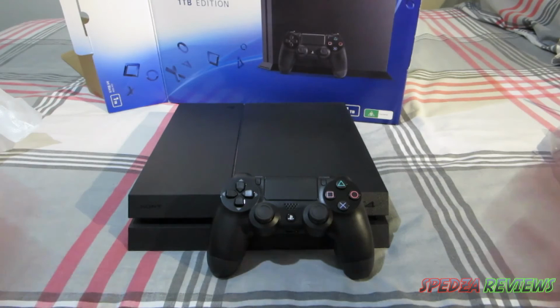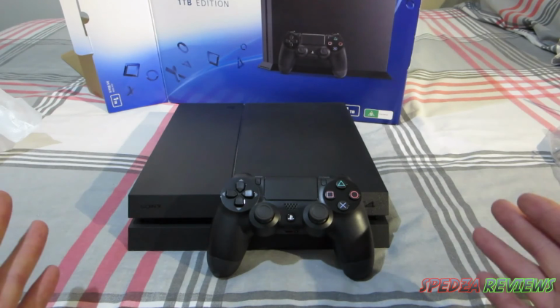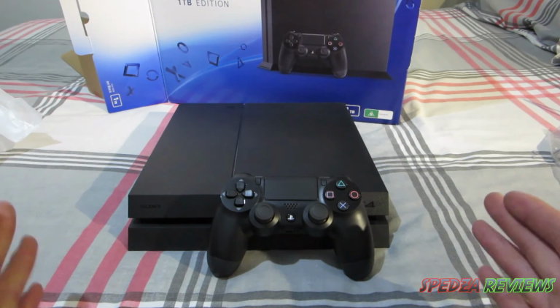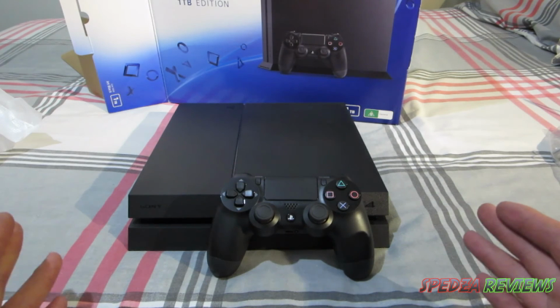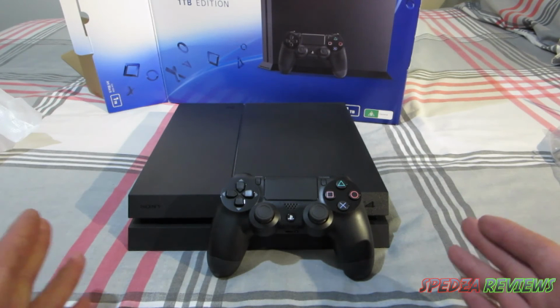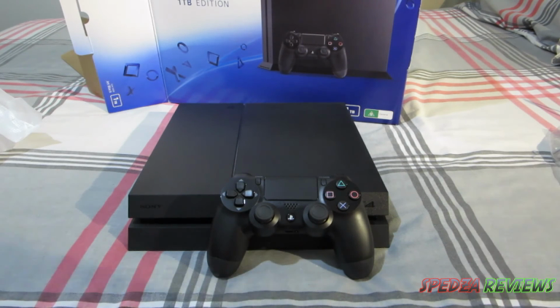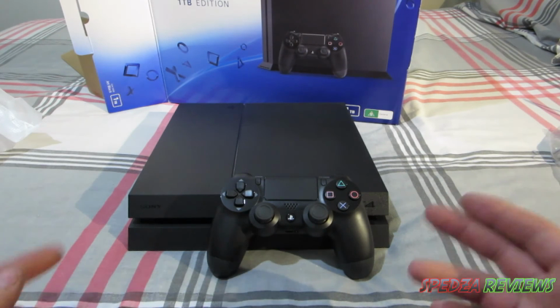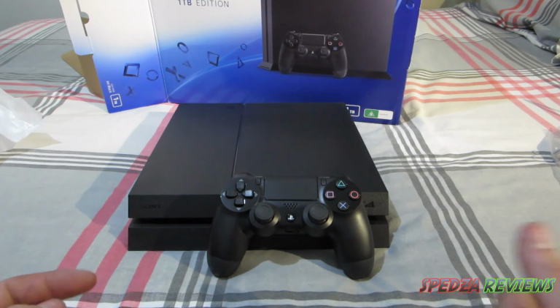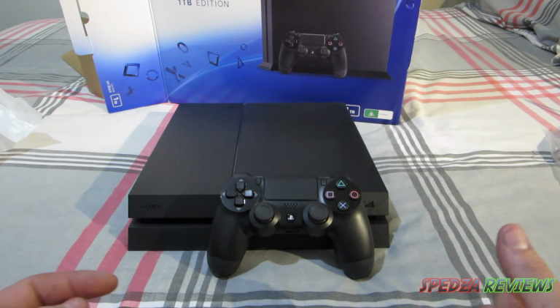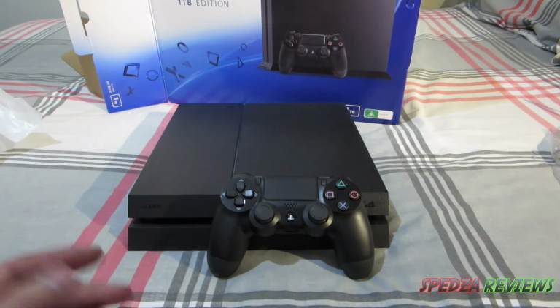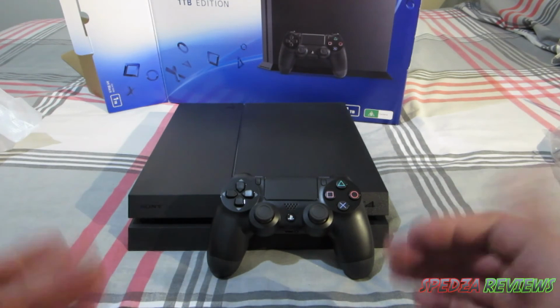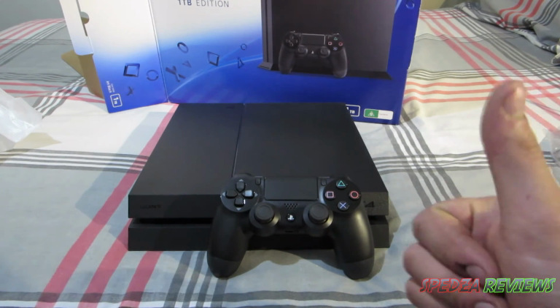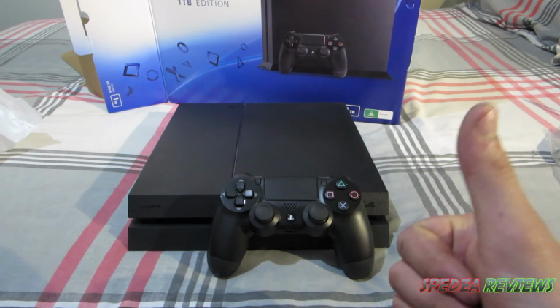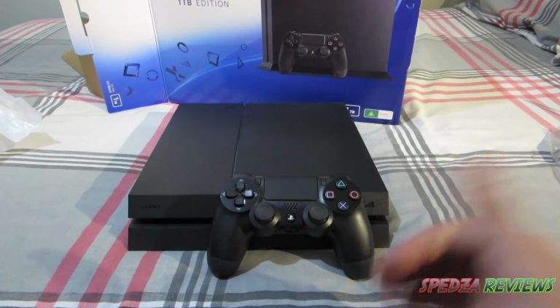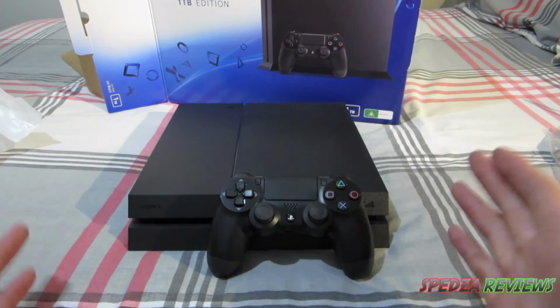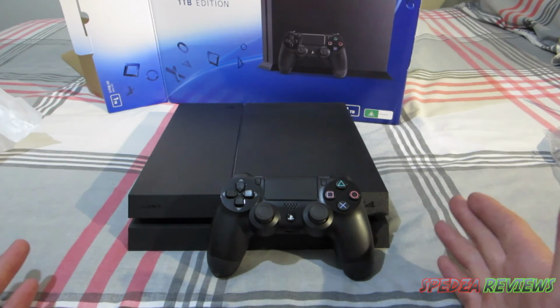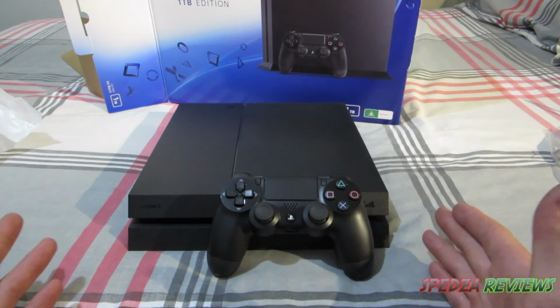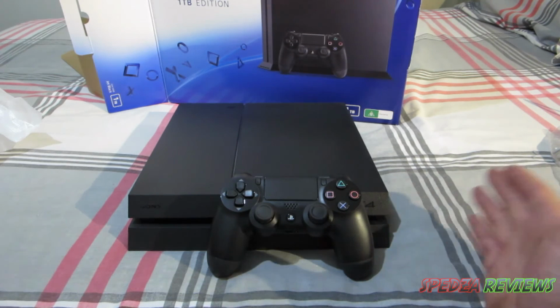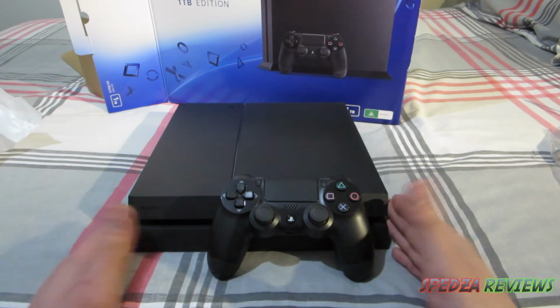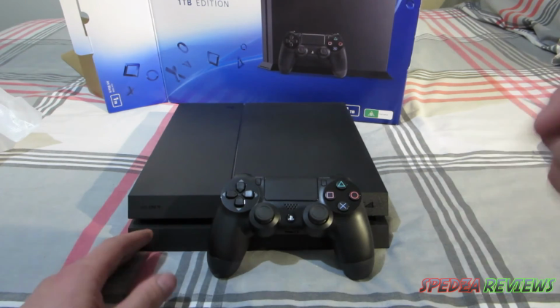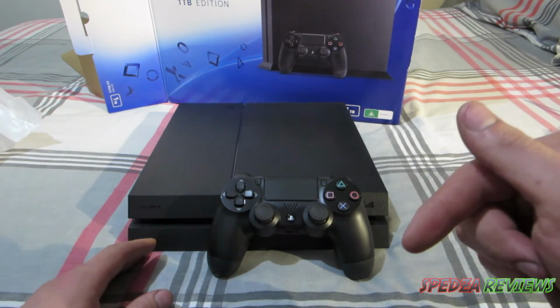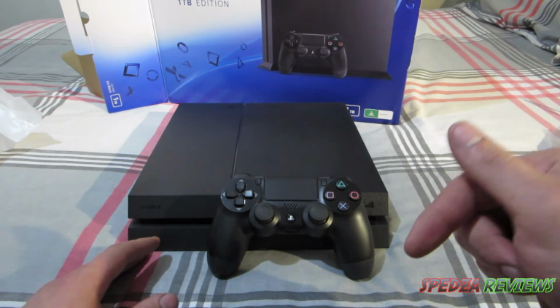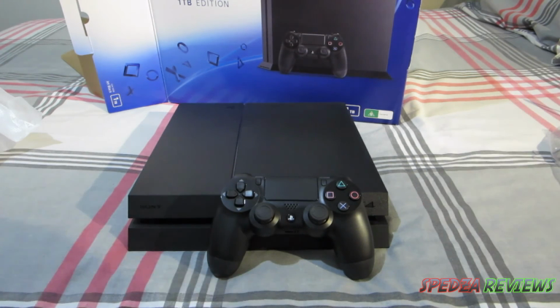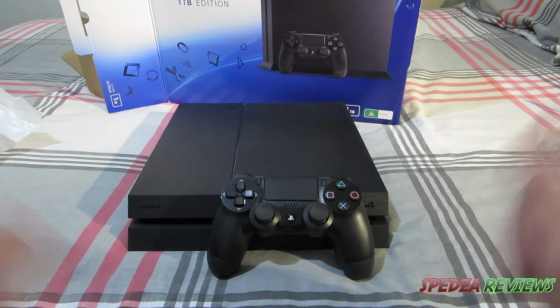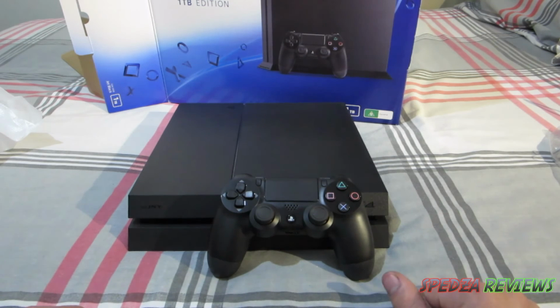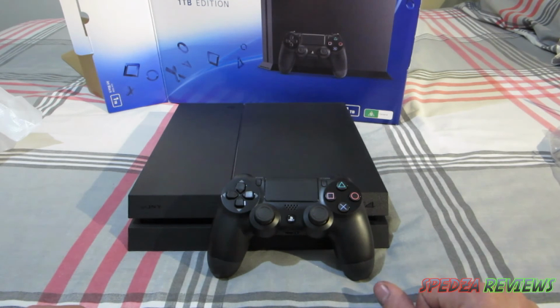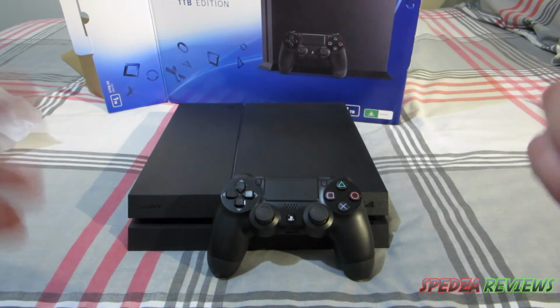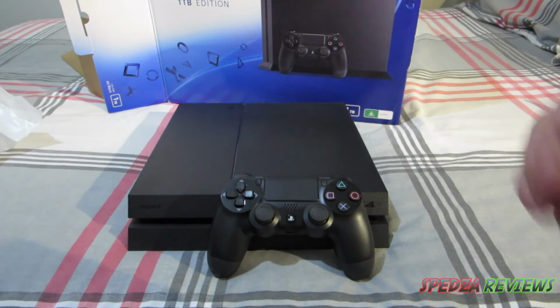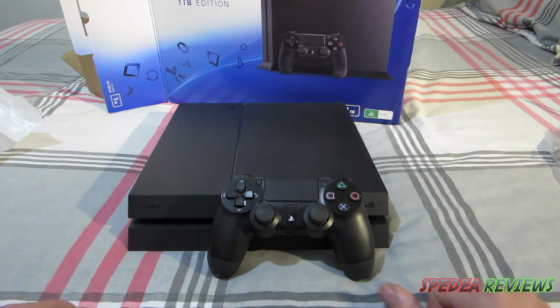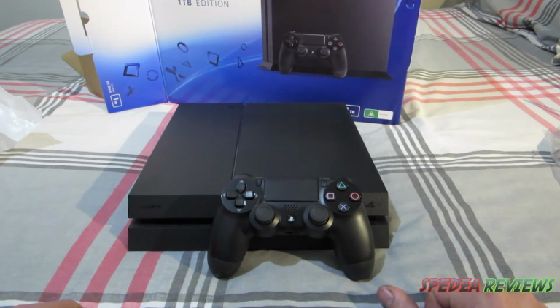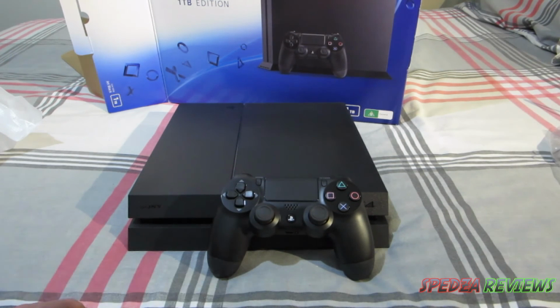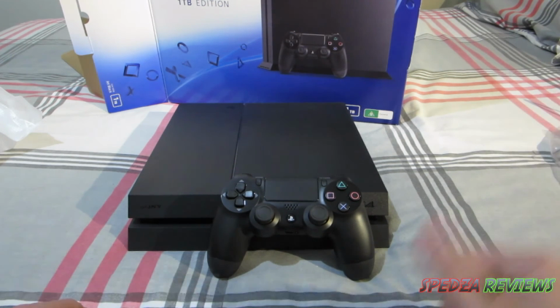But this is pretty much everything for my unboxing guys. I hope you liked the video — if you did, give it a huge thumbs up. If you have any questions about the console, feel free to shoot them in the comment section and I'll try and get back to you. Until next time guys, take care.